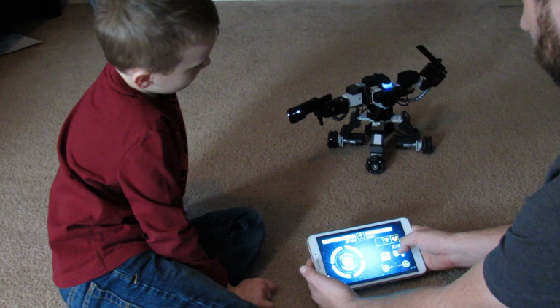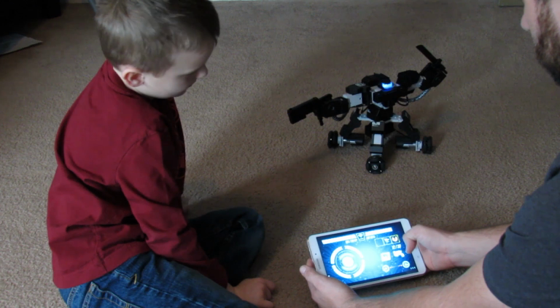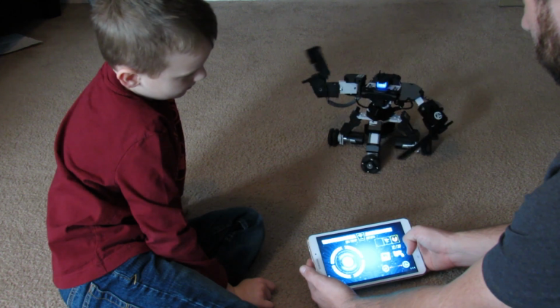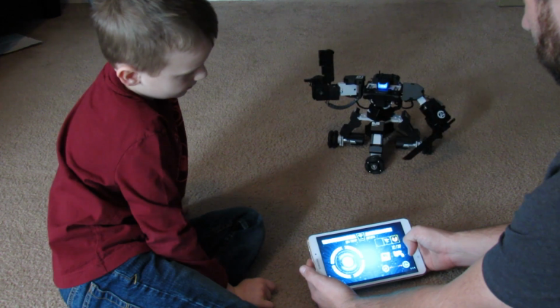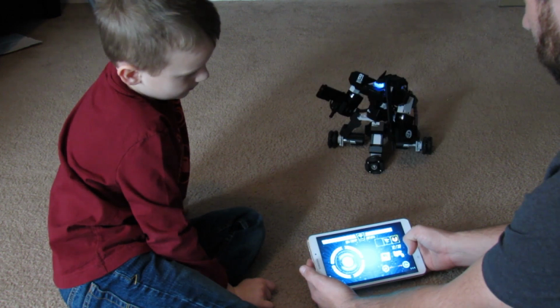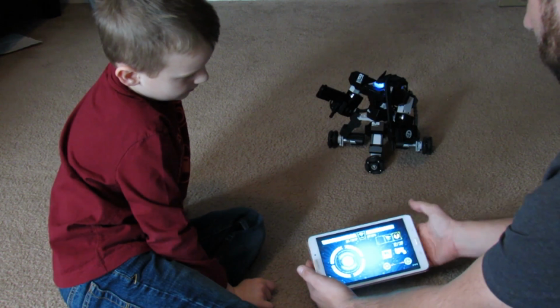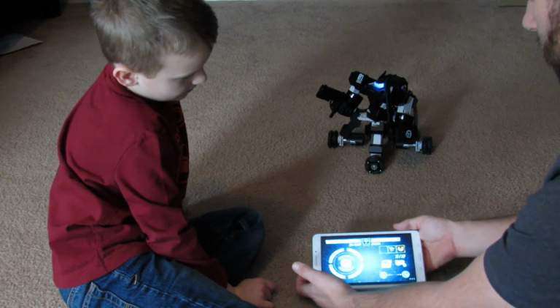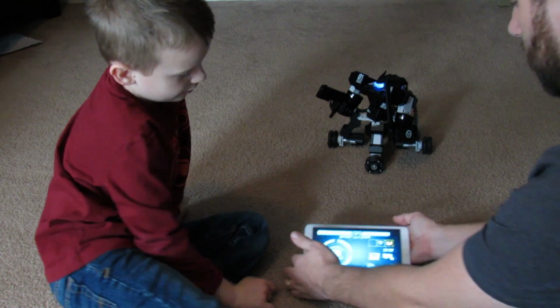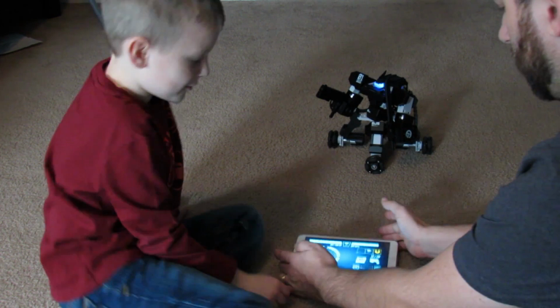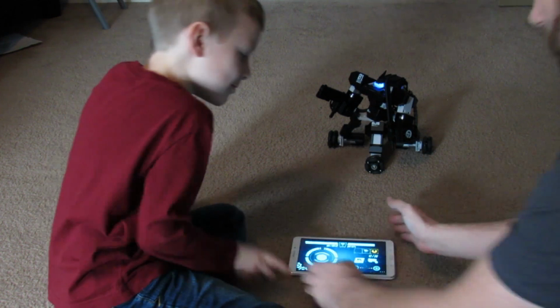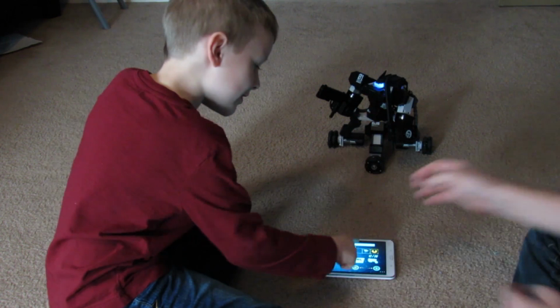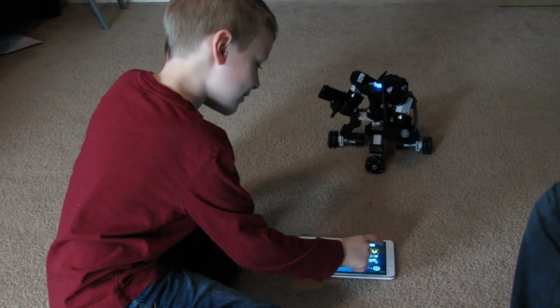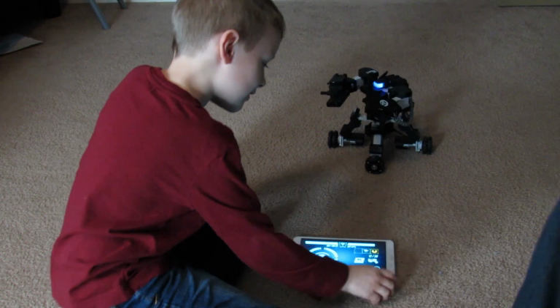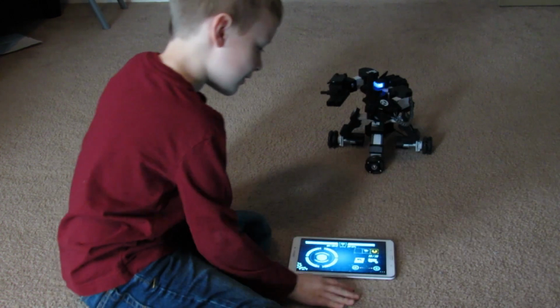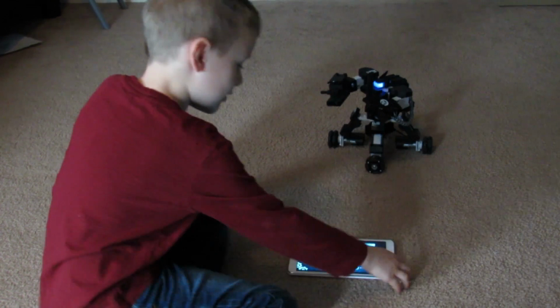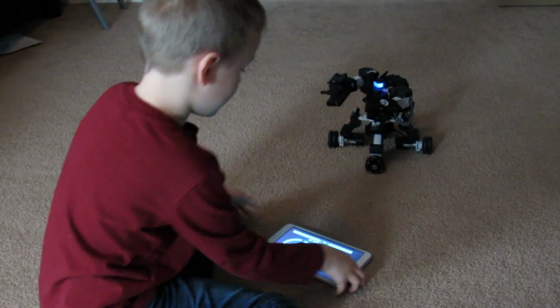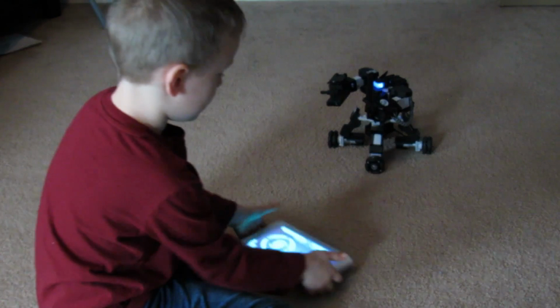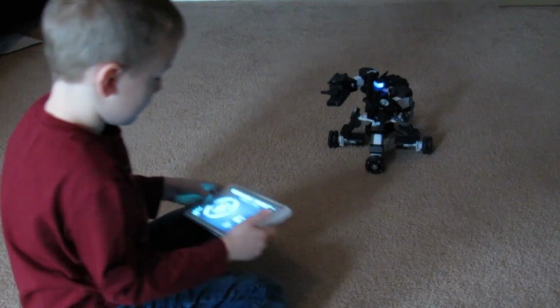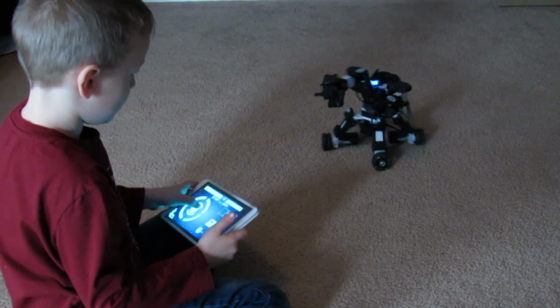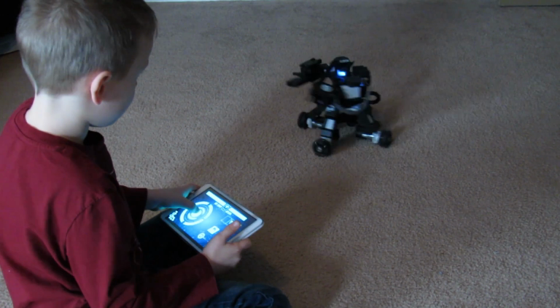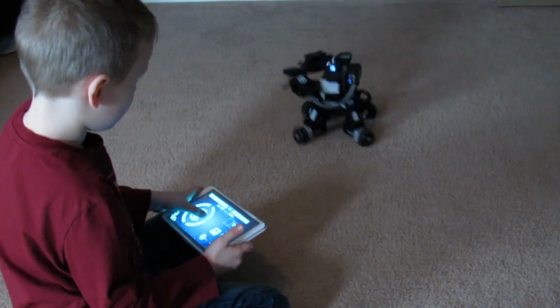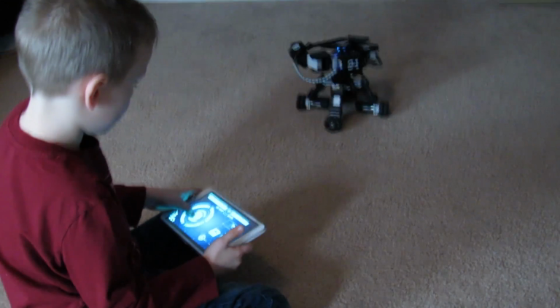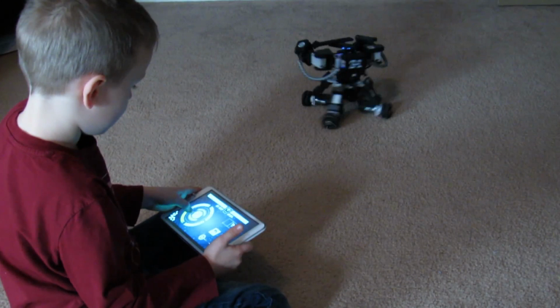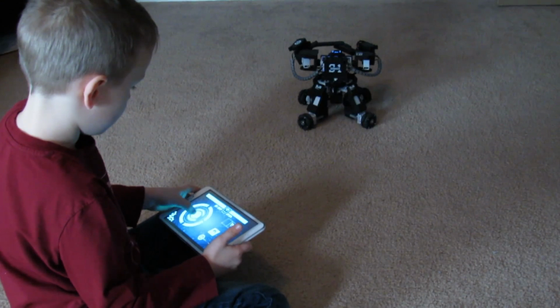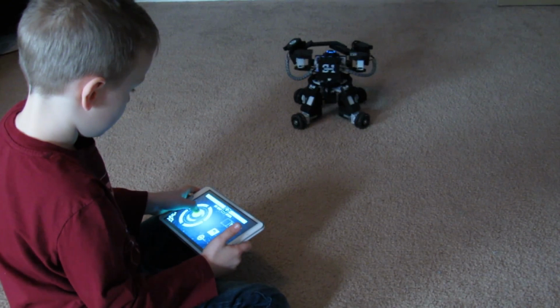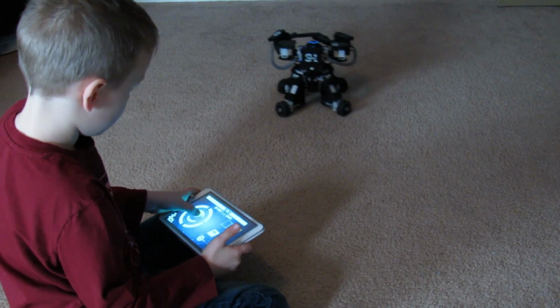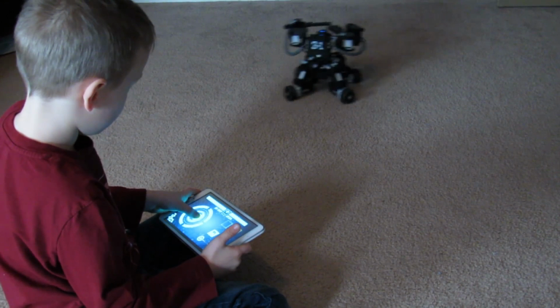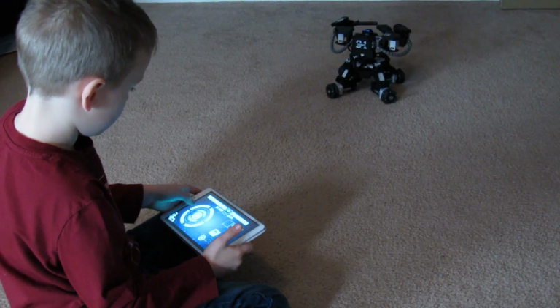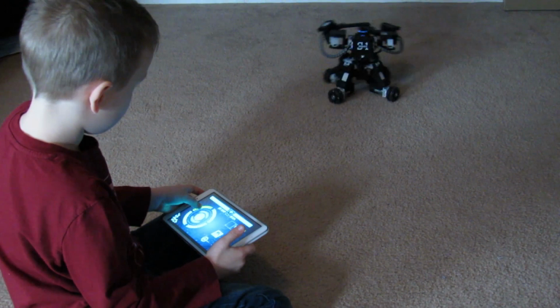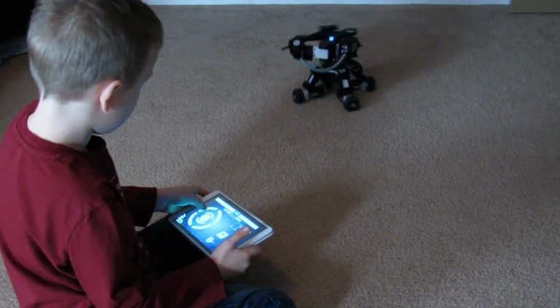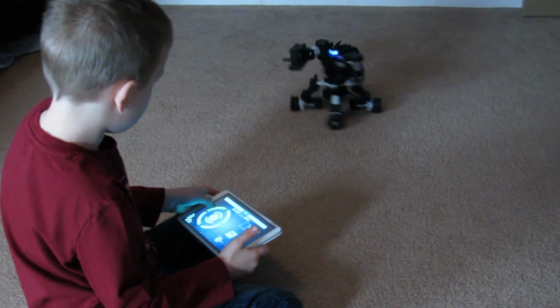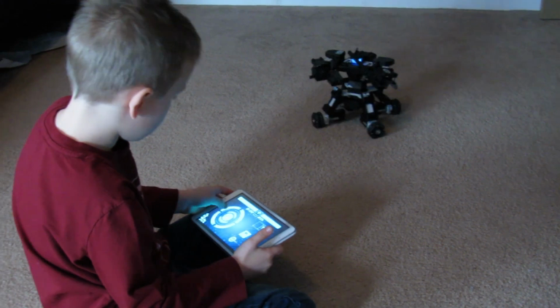I think the Ganker's controls work pretty good, but the speed control can be too slow and it won't work. I think the controls are fine because I have two hands and I can do two things at once.